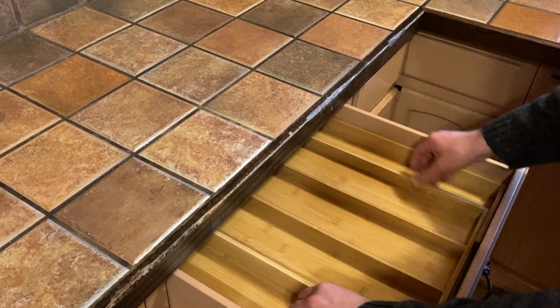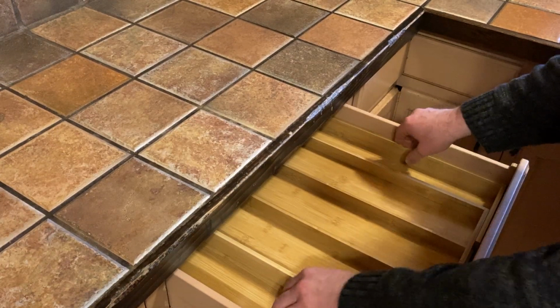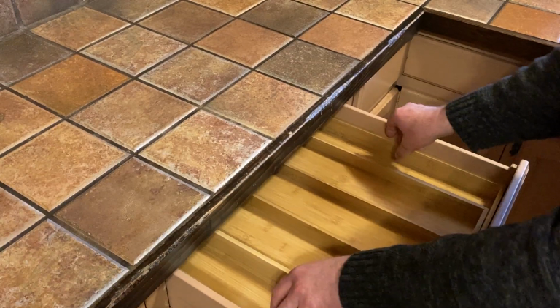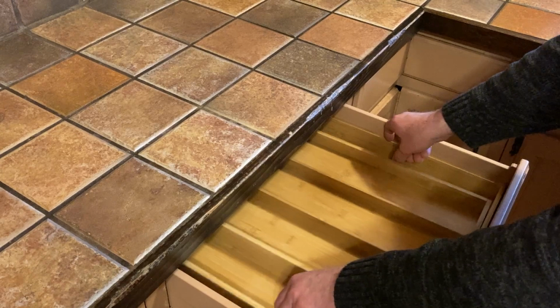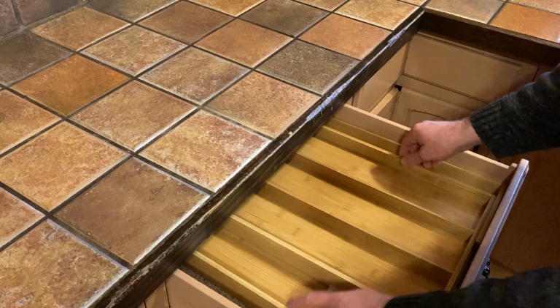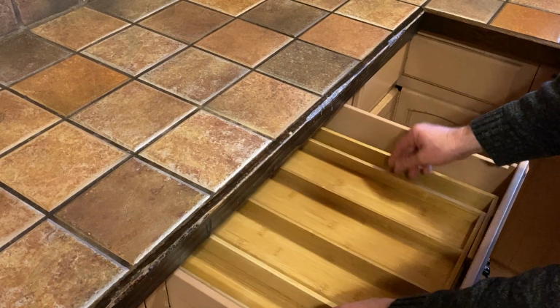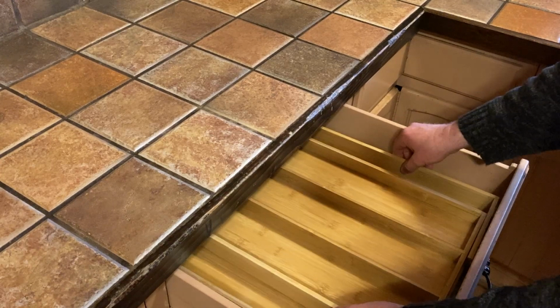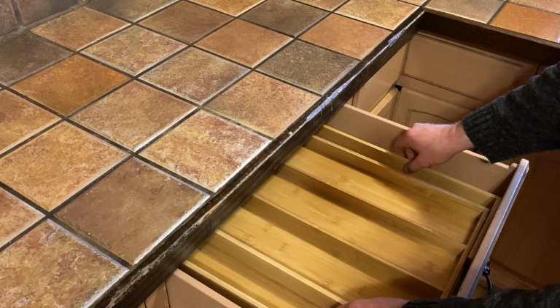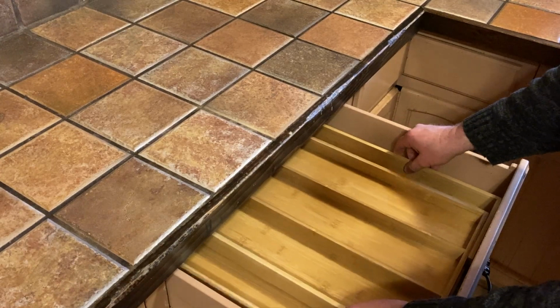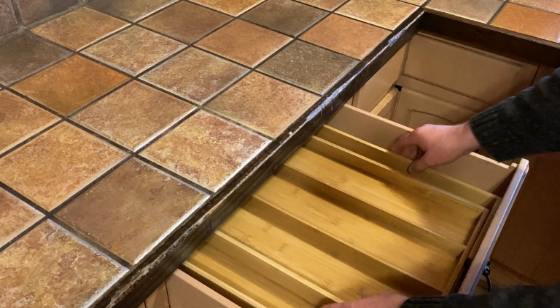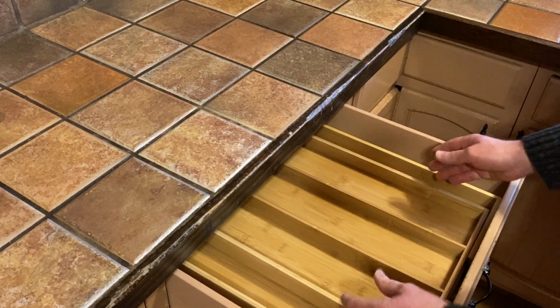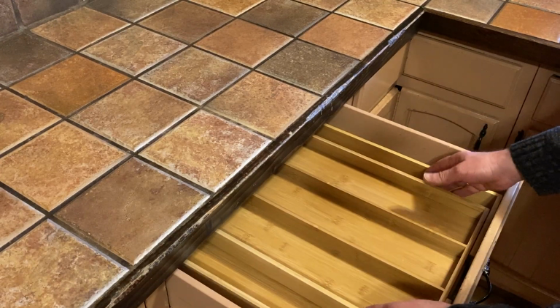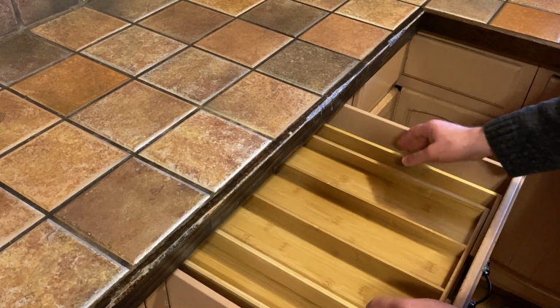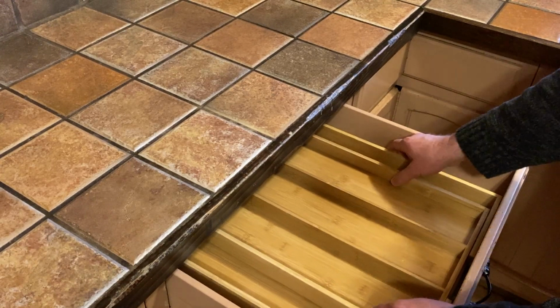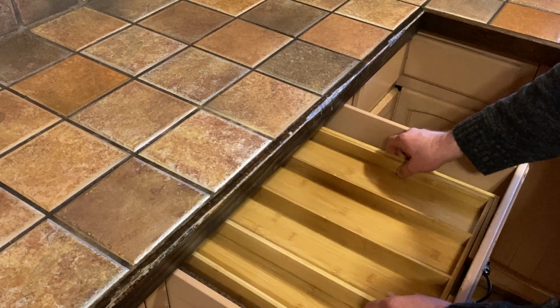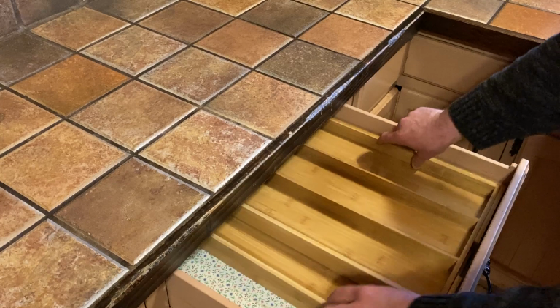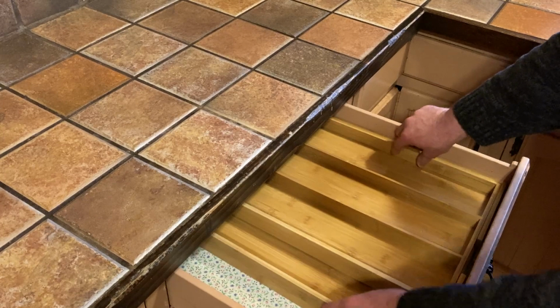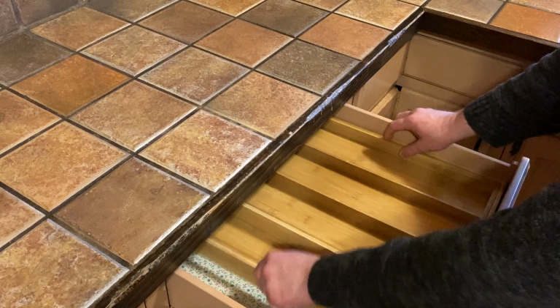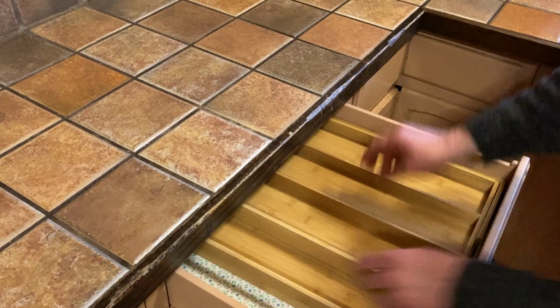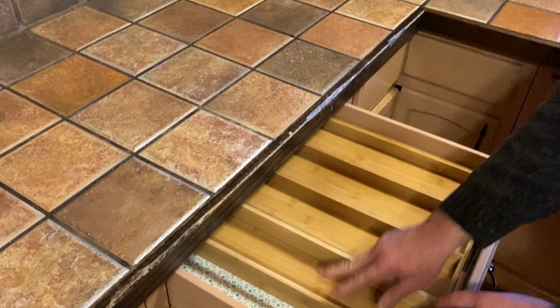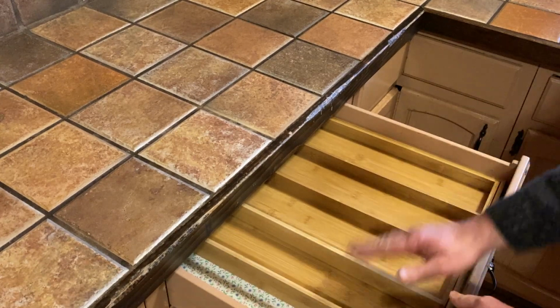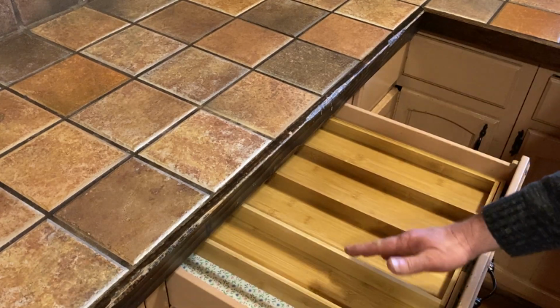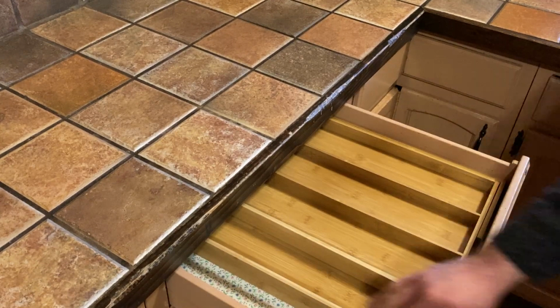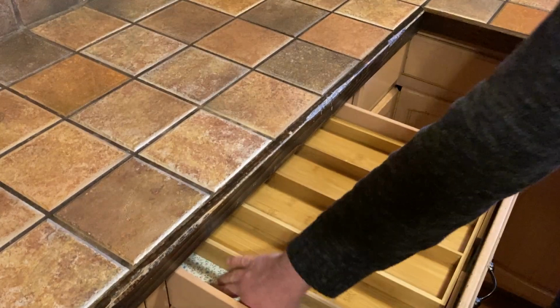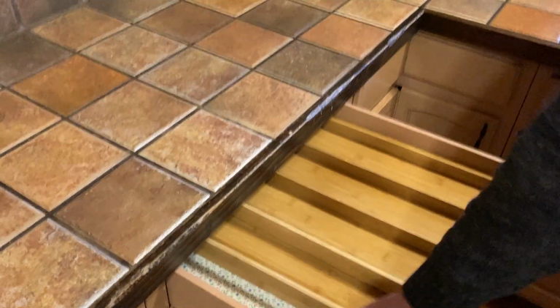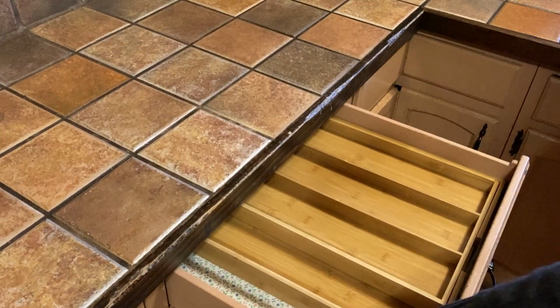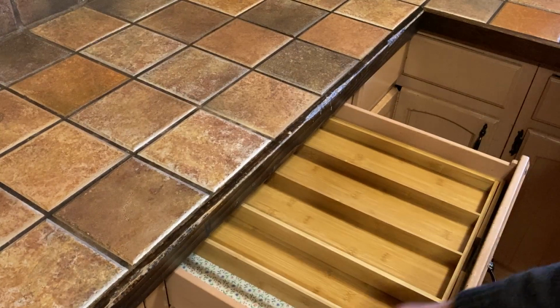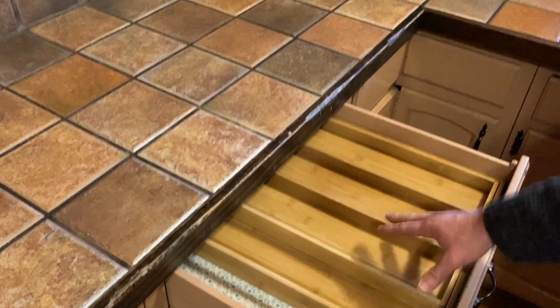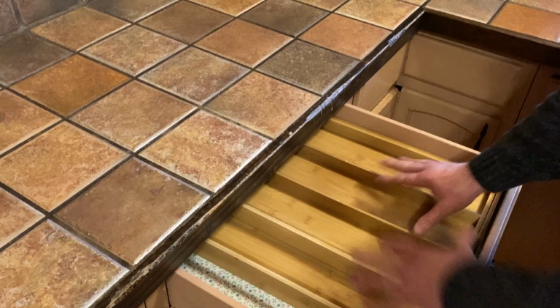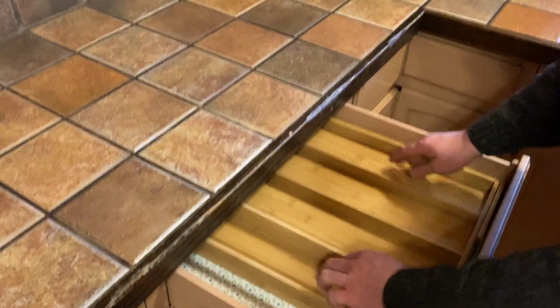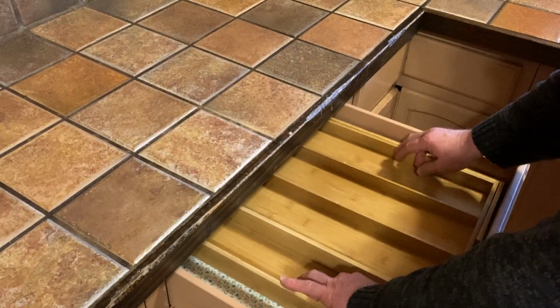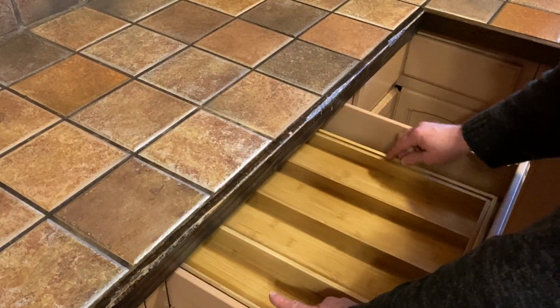Perfect. And if you're in a situation where it doesn't fully expand — so maybe something like this — you'll still have some room. You can also do stuff like this, where you're not using all the space and you can still put stuff here. So you have all kinds of choices in how you do it.